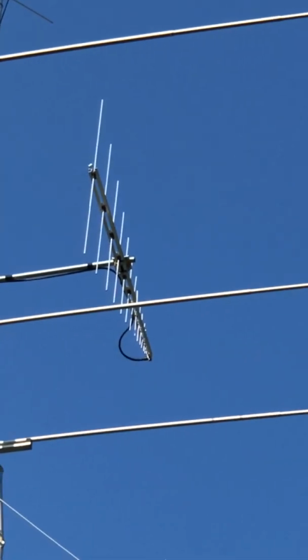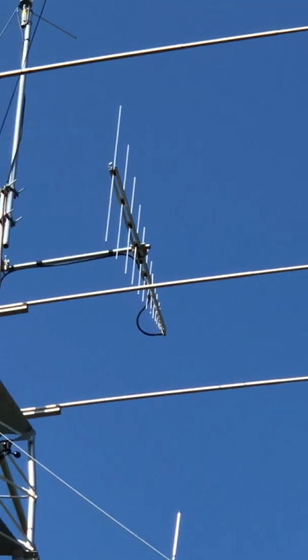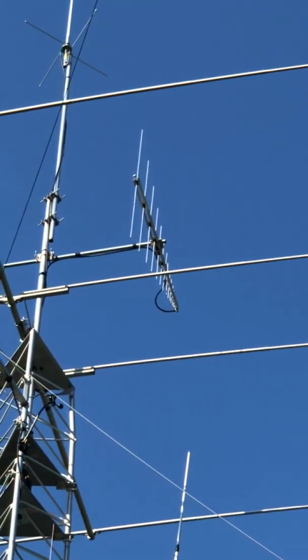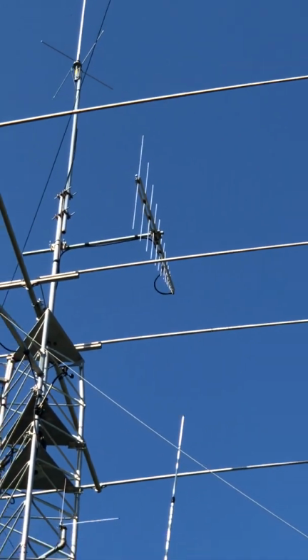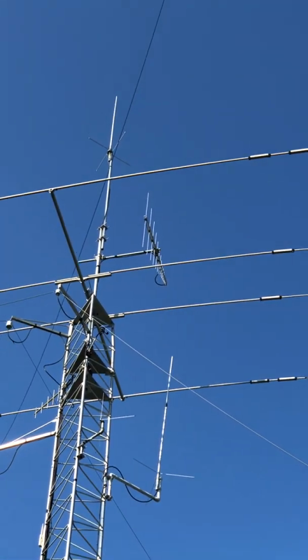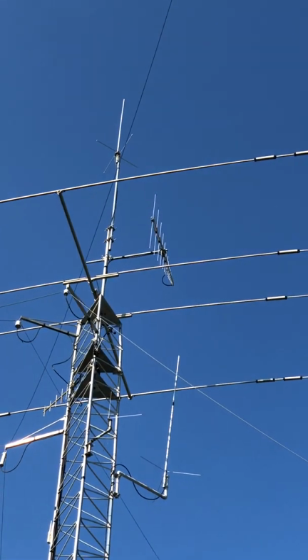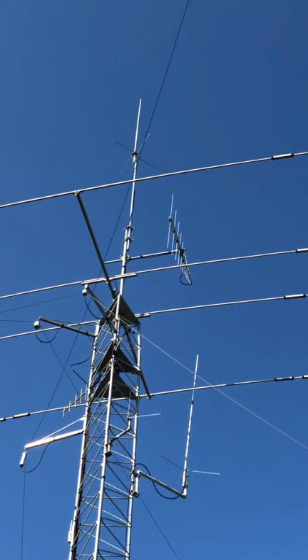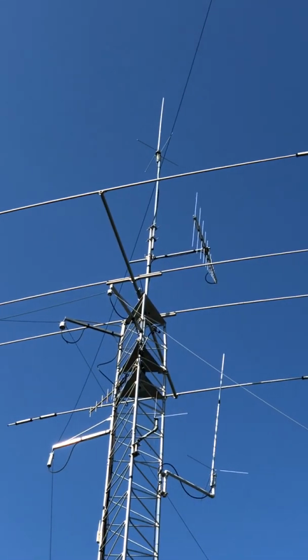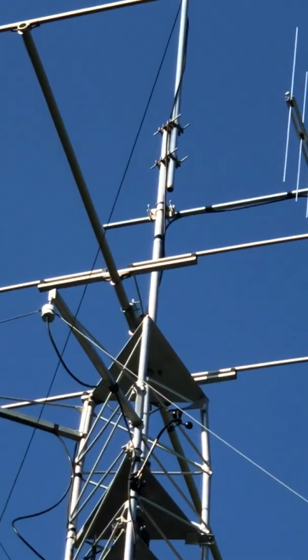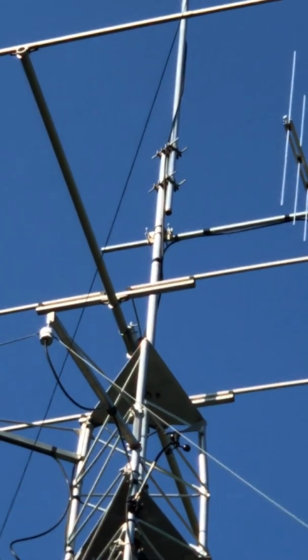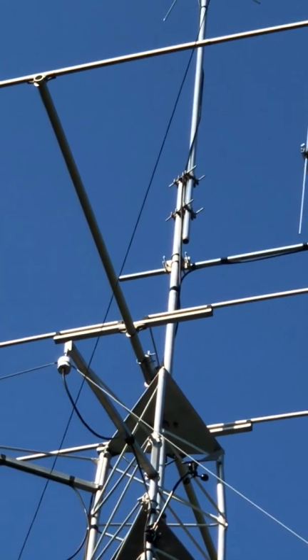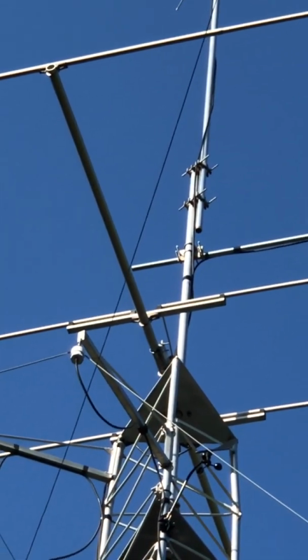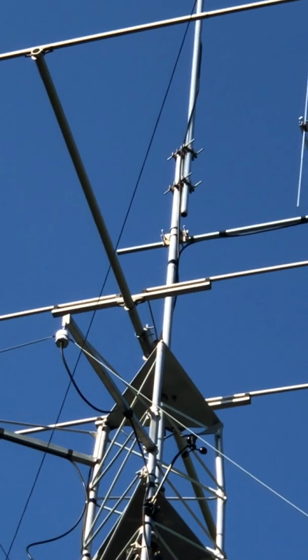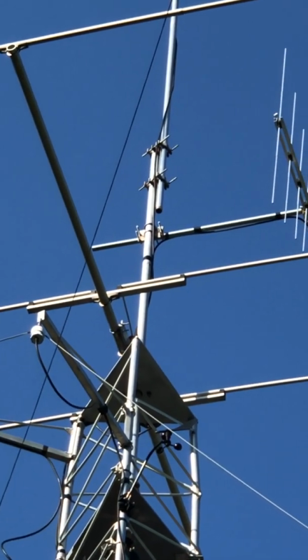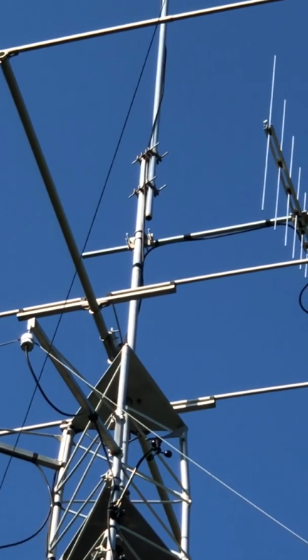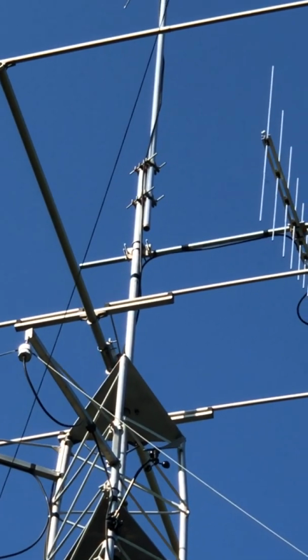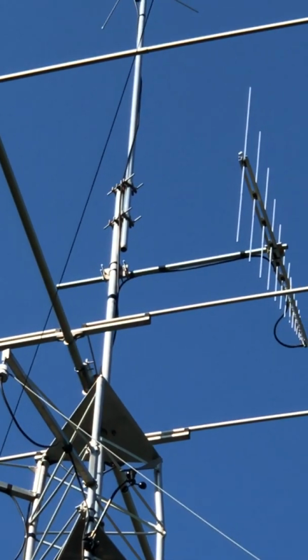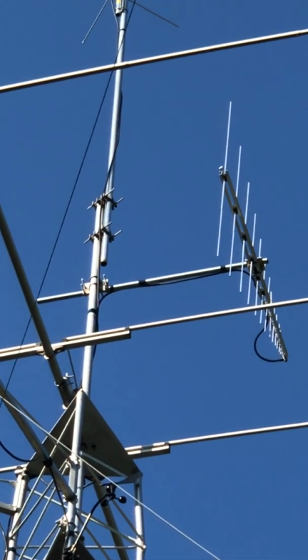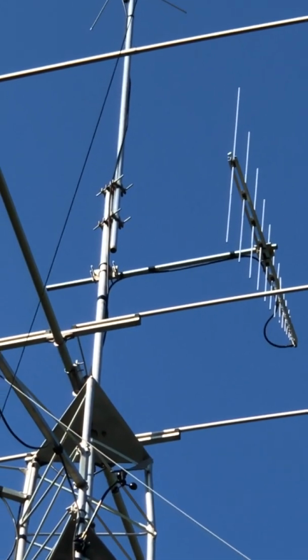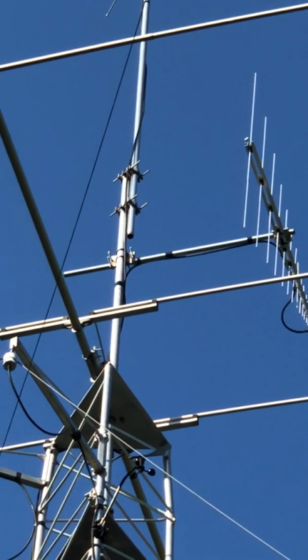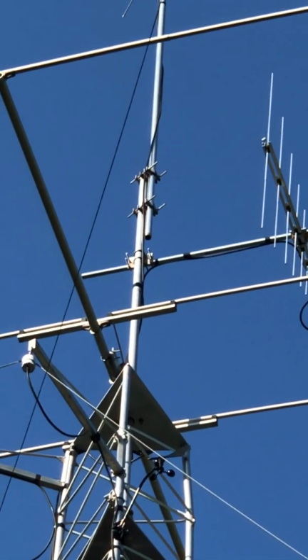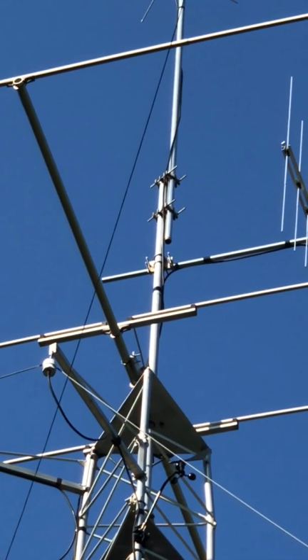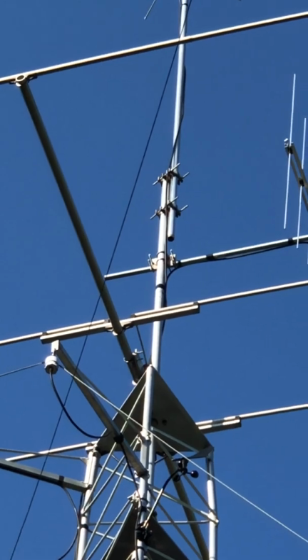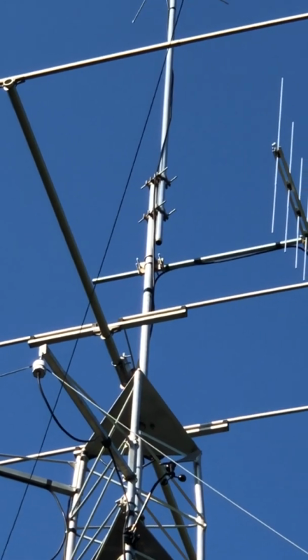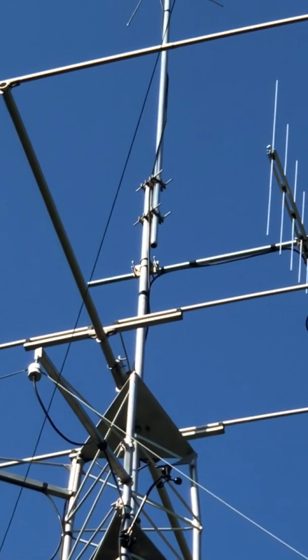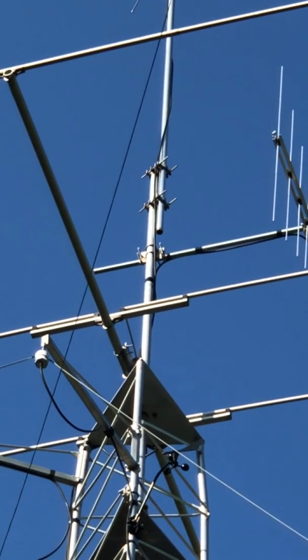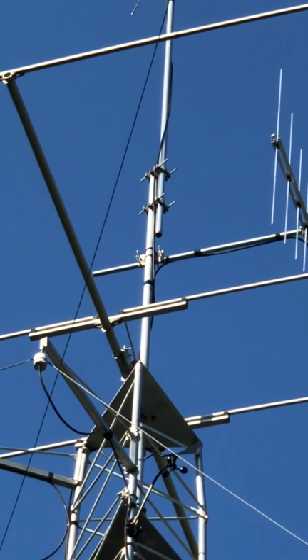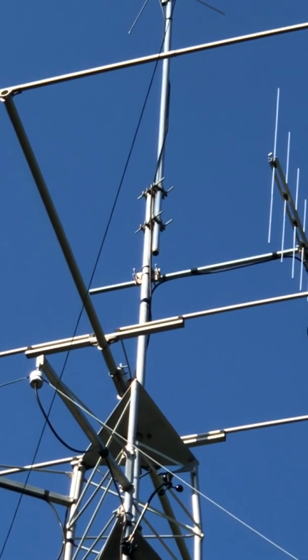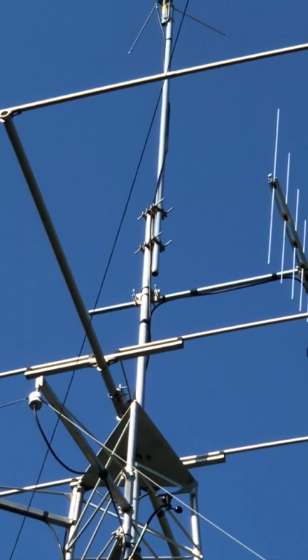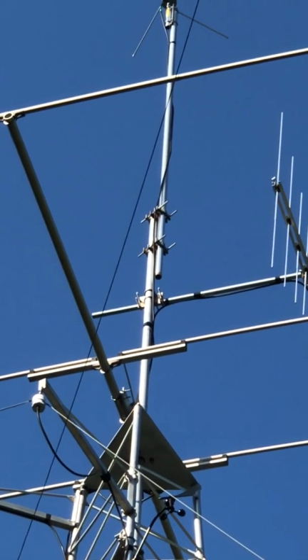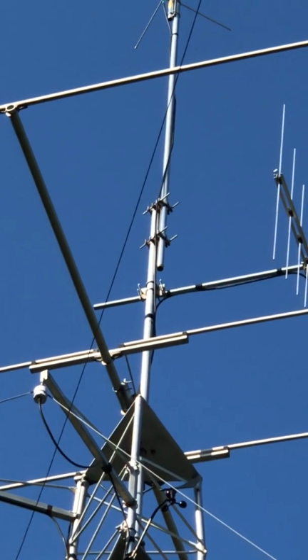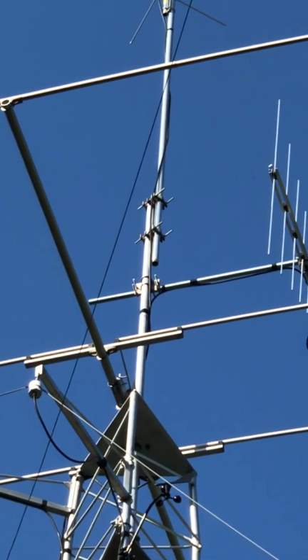So I decided to mount it horizontal. I had to get a bracket from a ham friend of mine — the same guy who came over as my ground guy. That was Gary, W9GD. He gave me the bracket; I was missing some U-bolts, which I had.